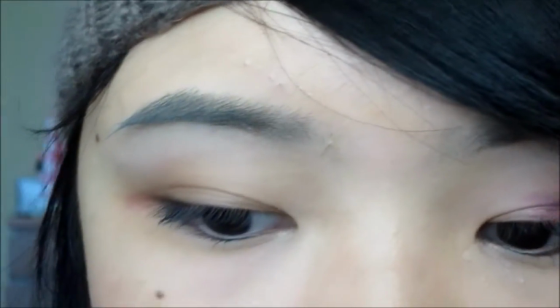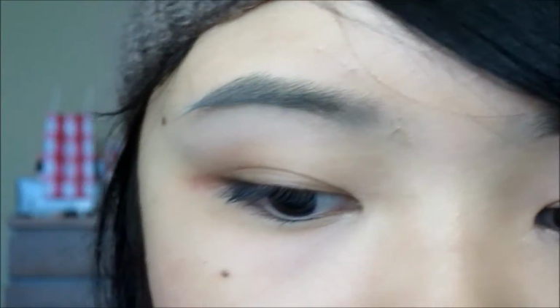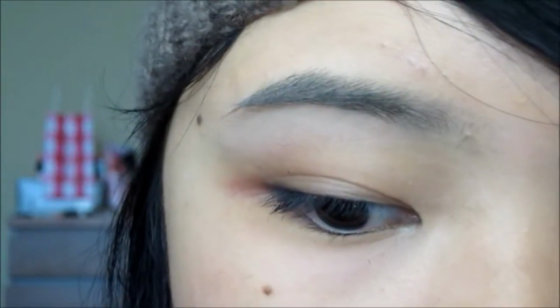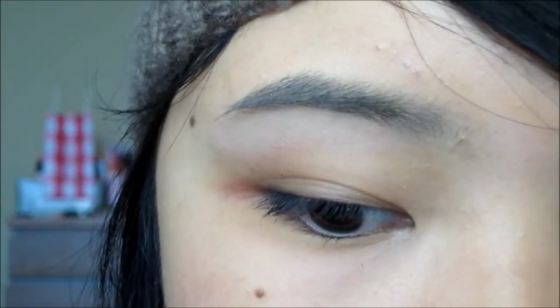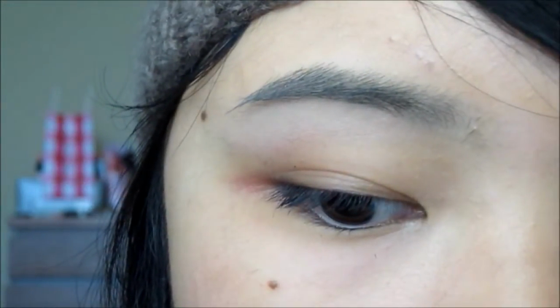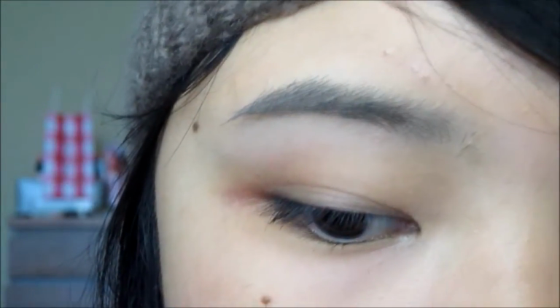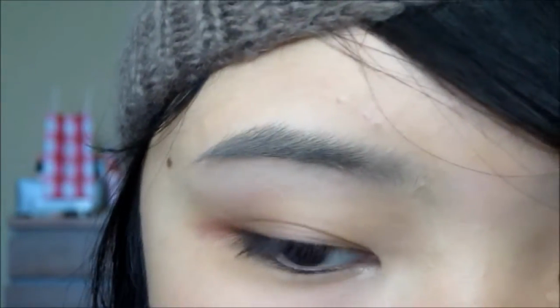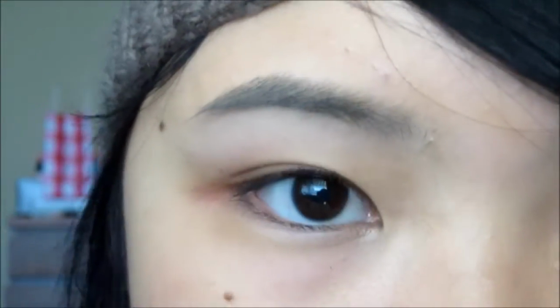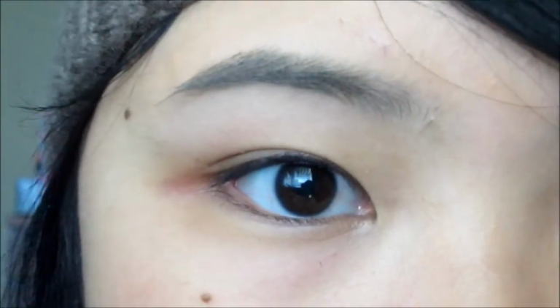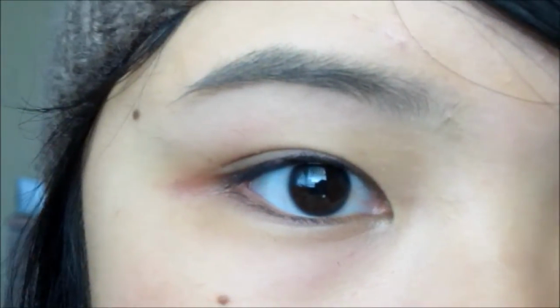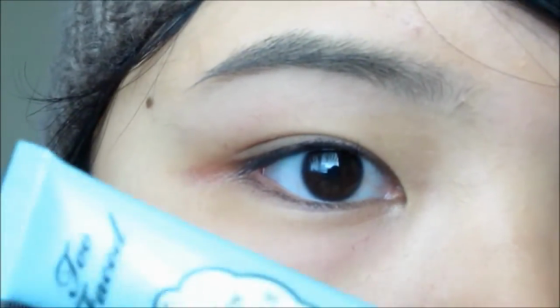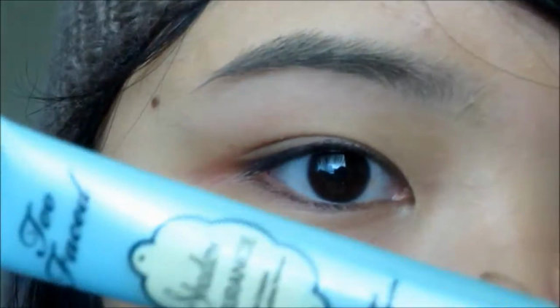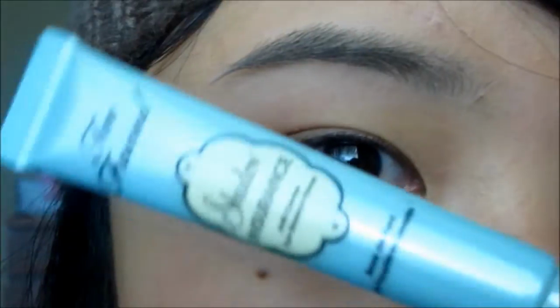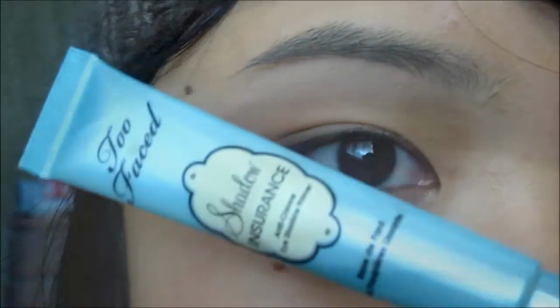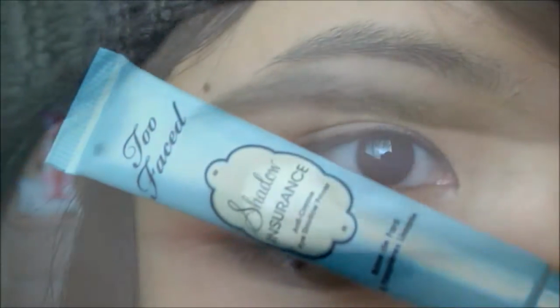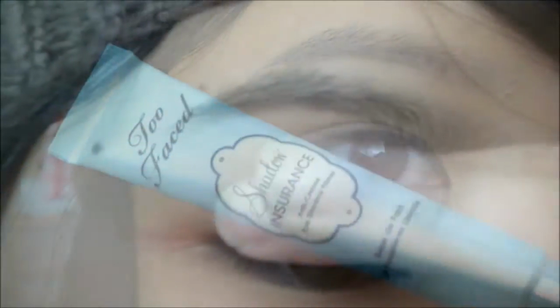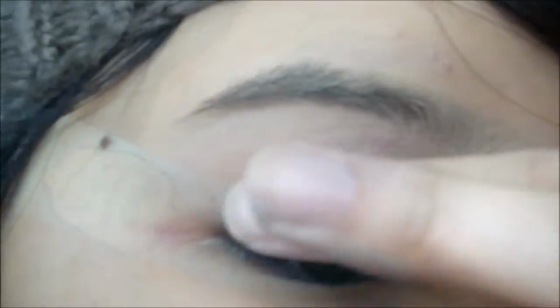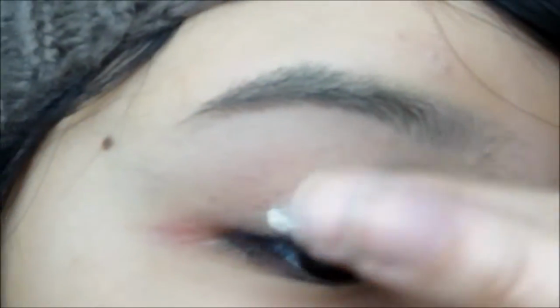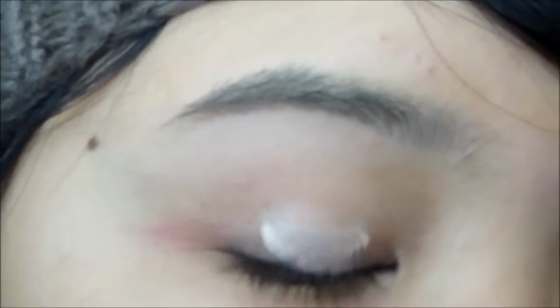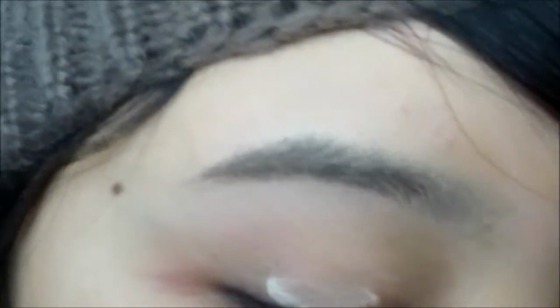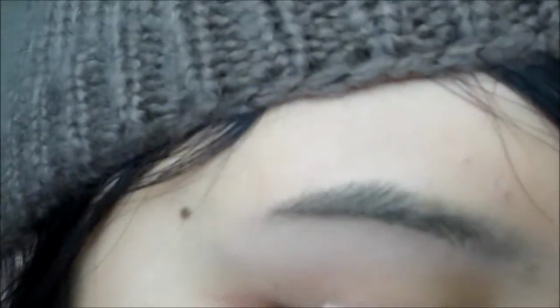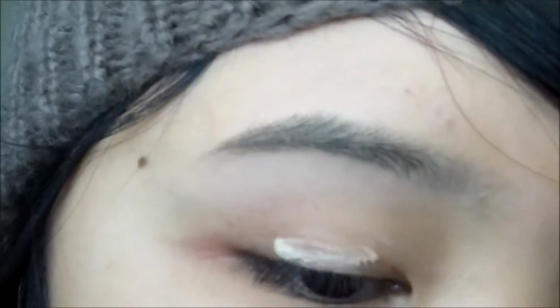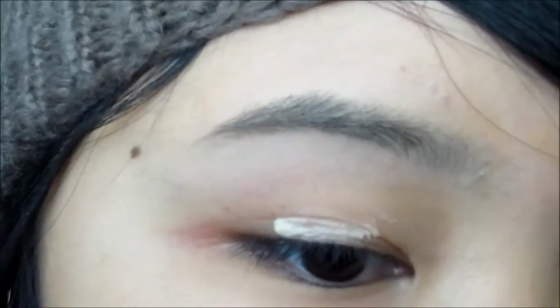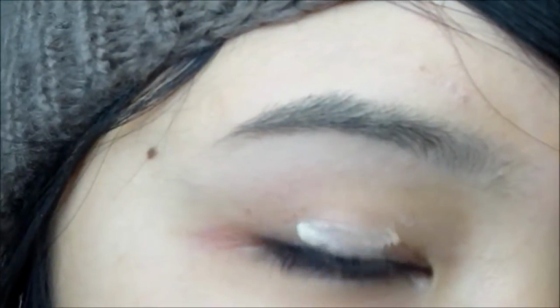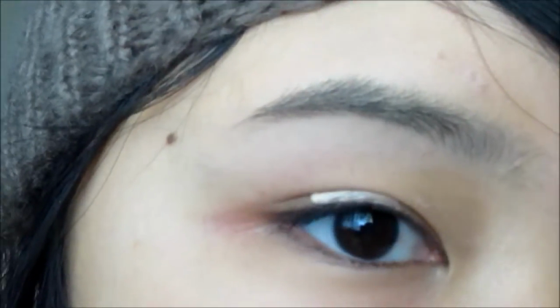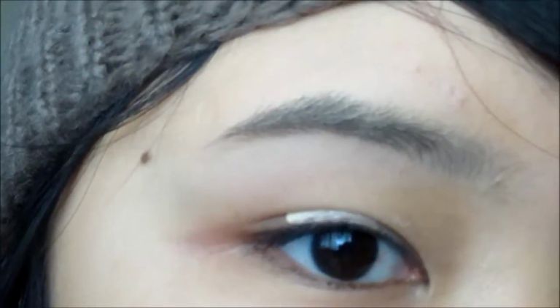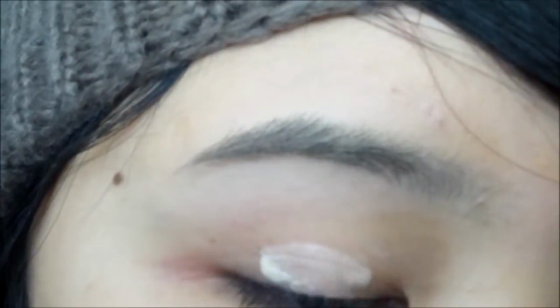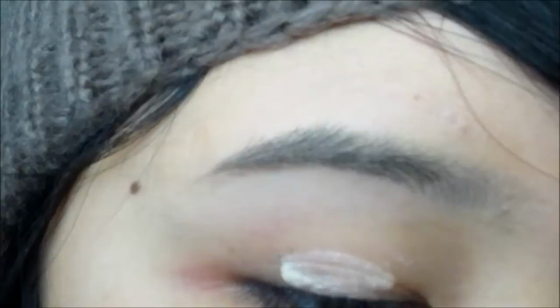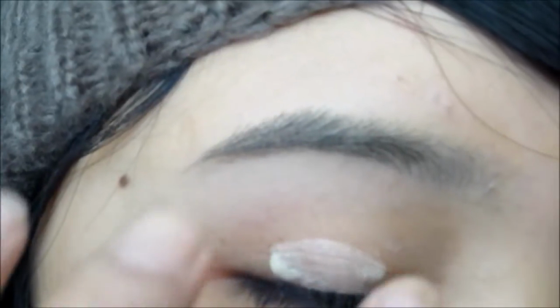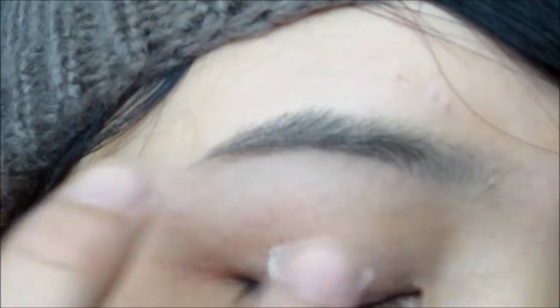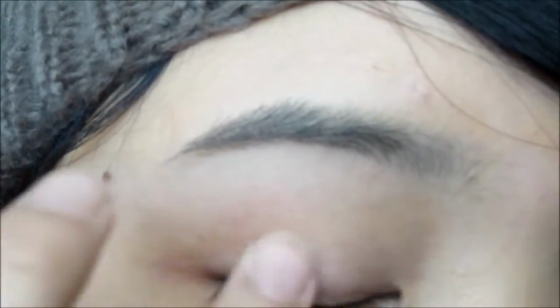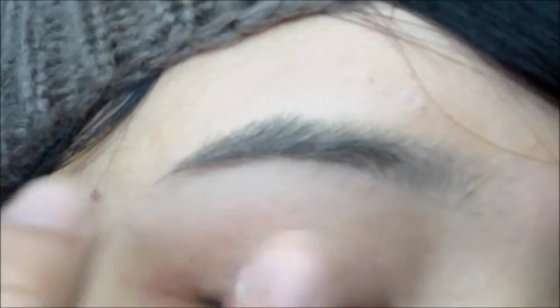So the first step is to prime your eyes. Here I'm using Too Faced Shadow Insurance, and it's just going to help the shadows not crease and to show up more vibrantly.